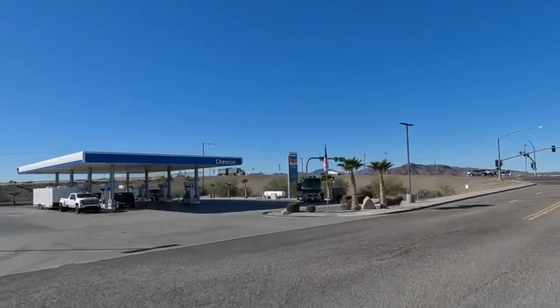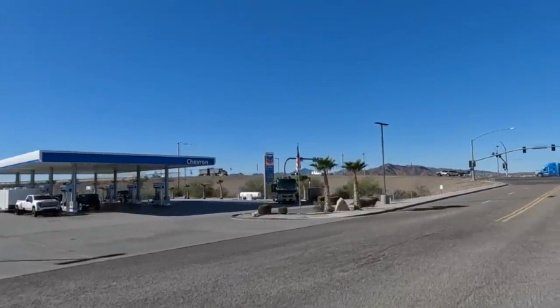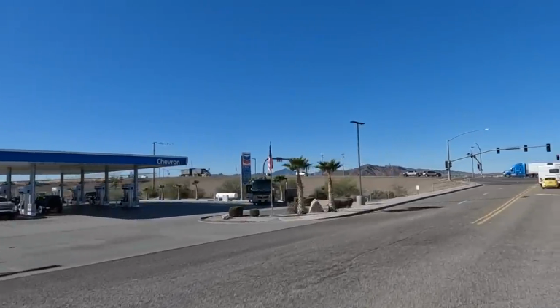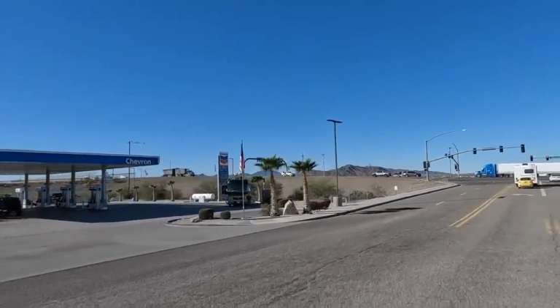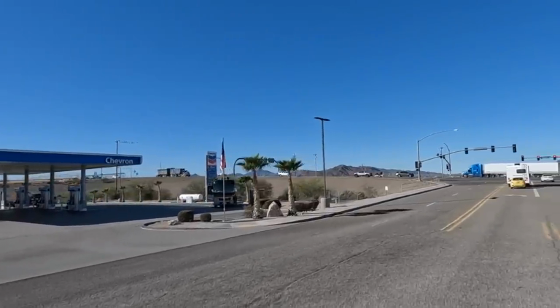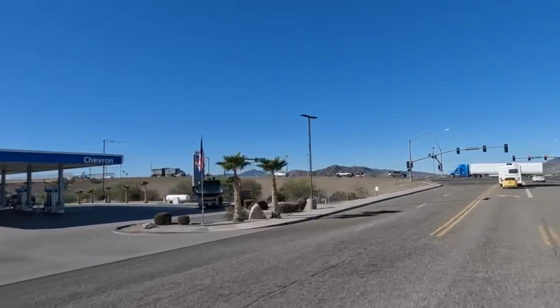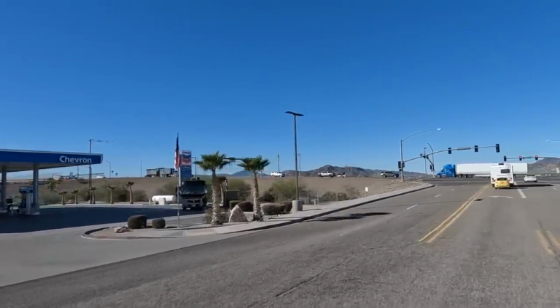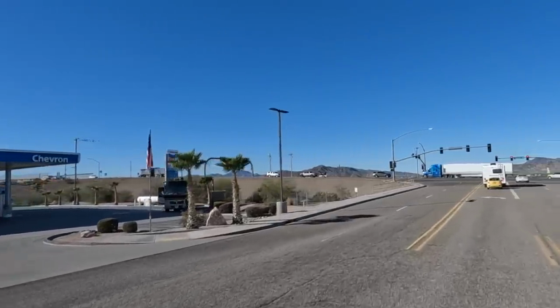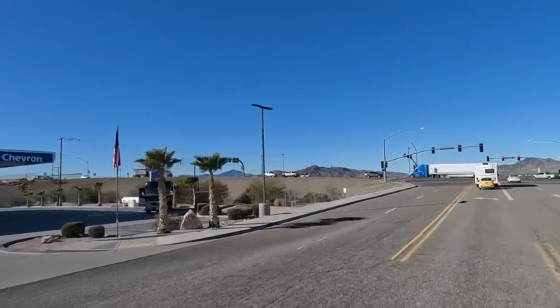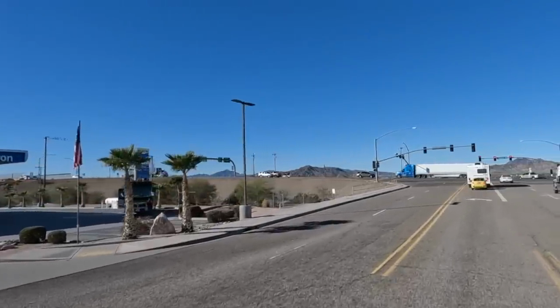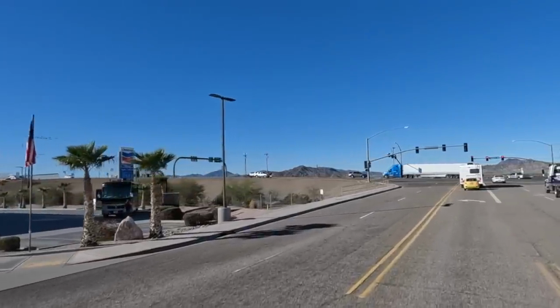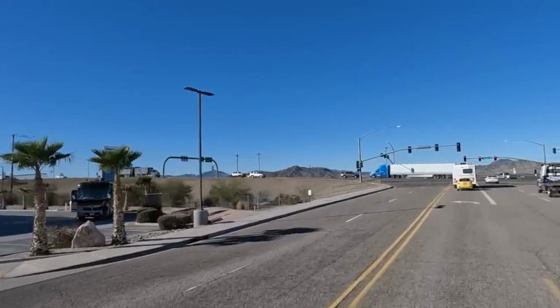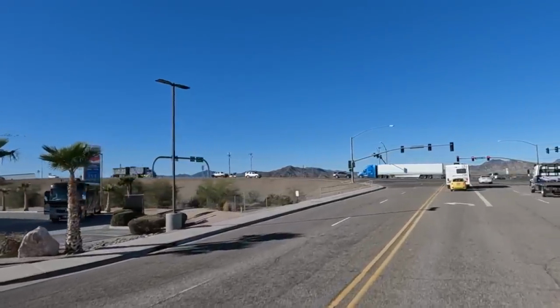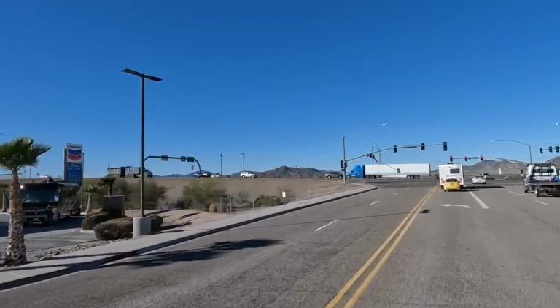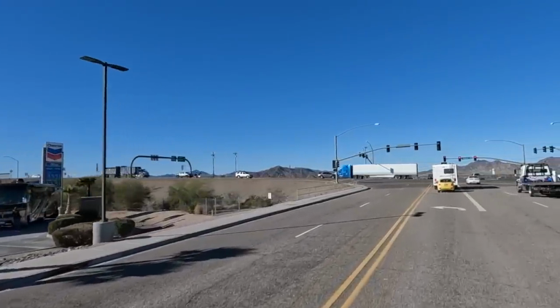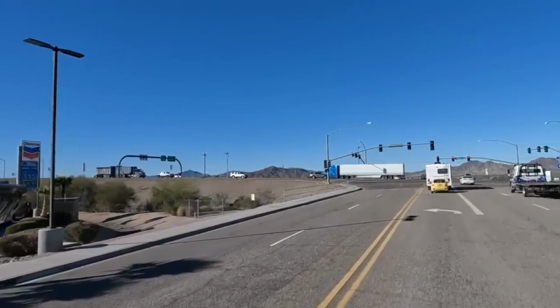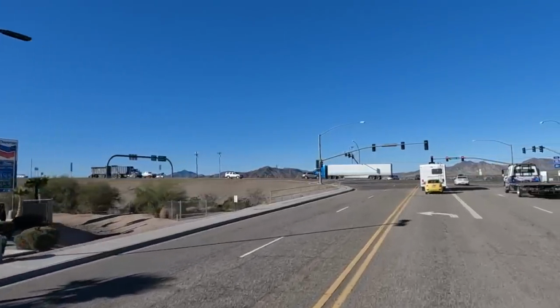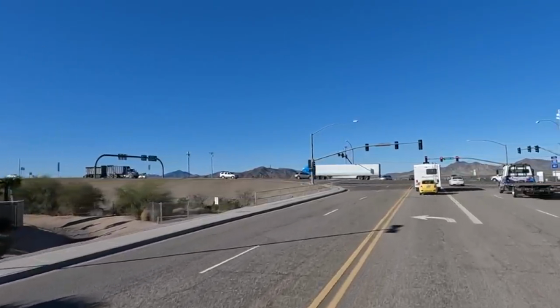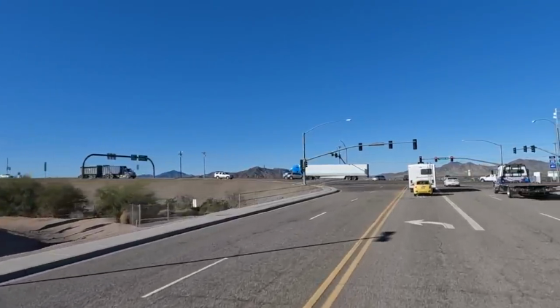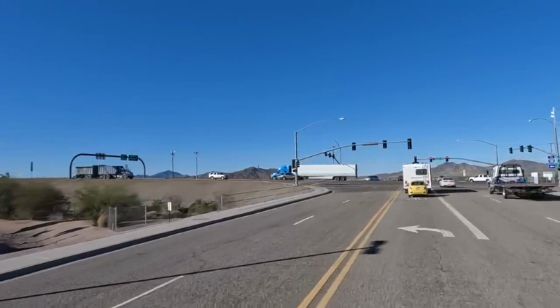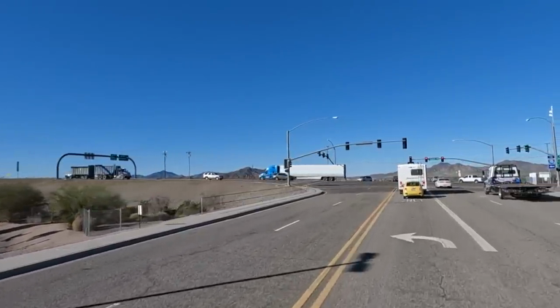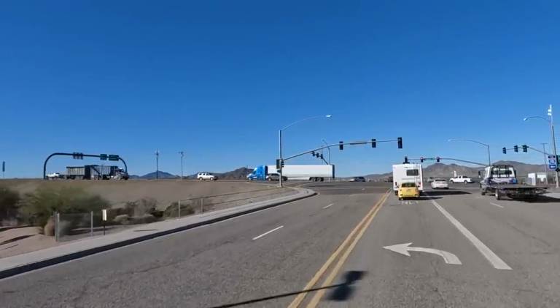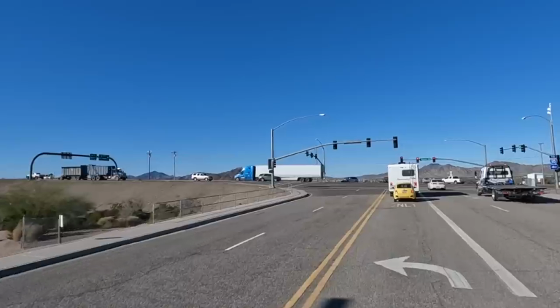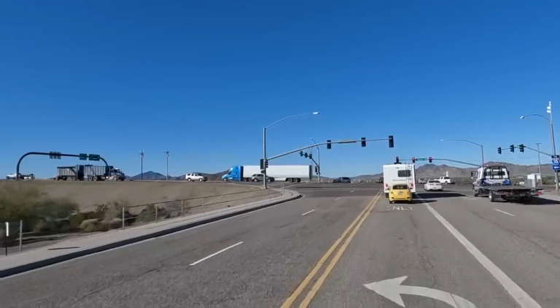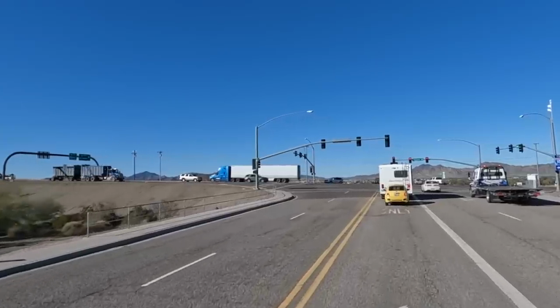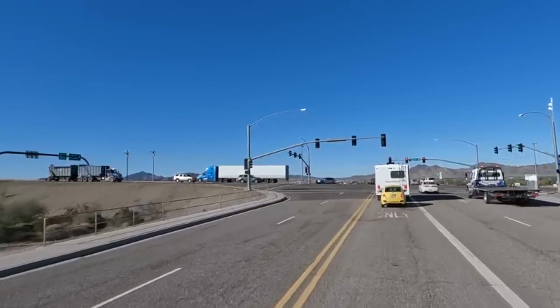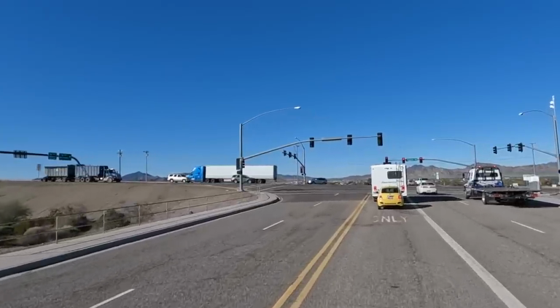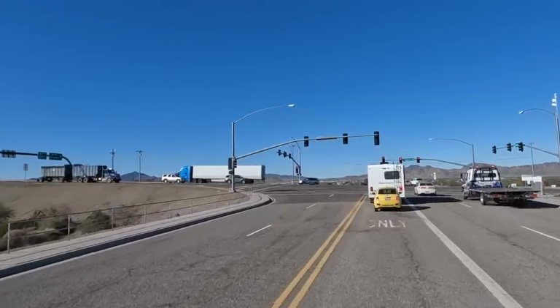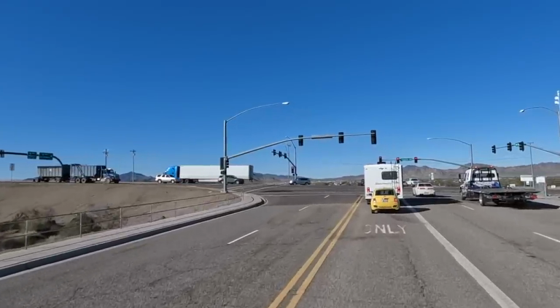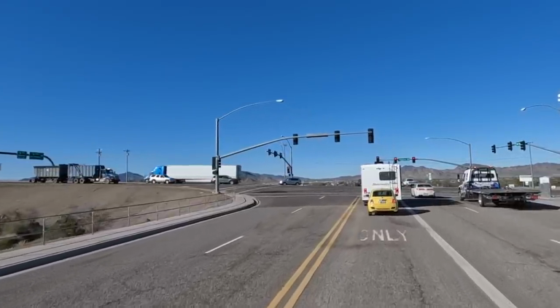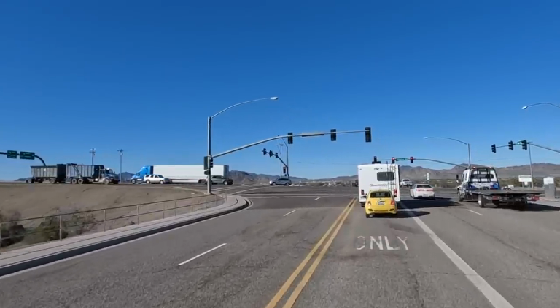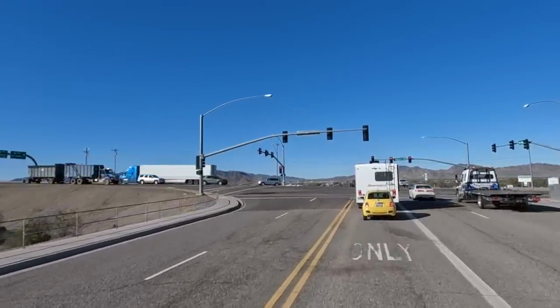Hey y'all, Russ here, RVerTV. Welcome. Check it out — just got some fuel down here on the east end down in Quartzsite.